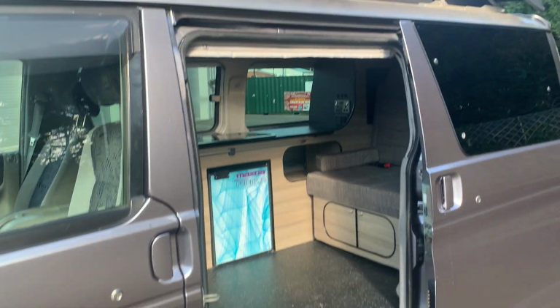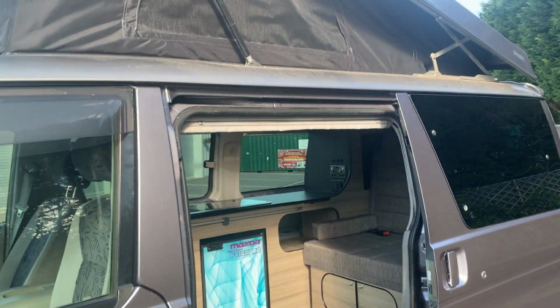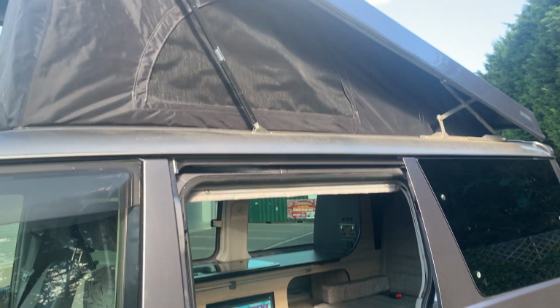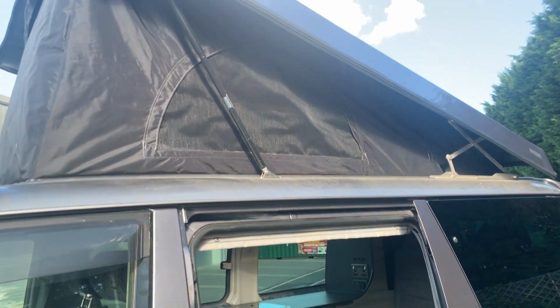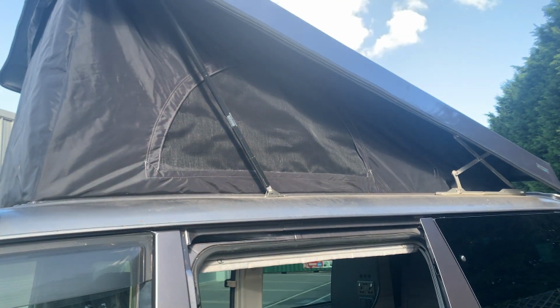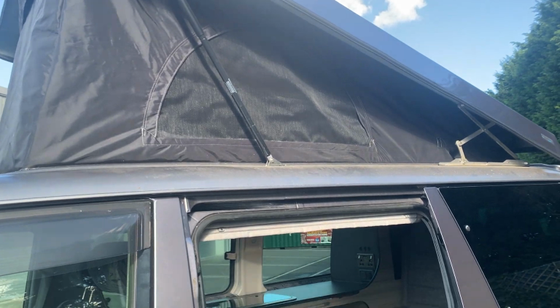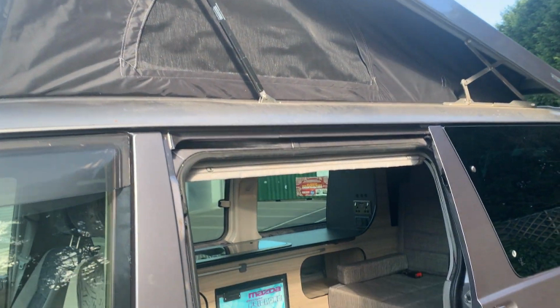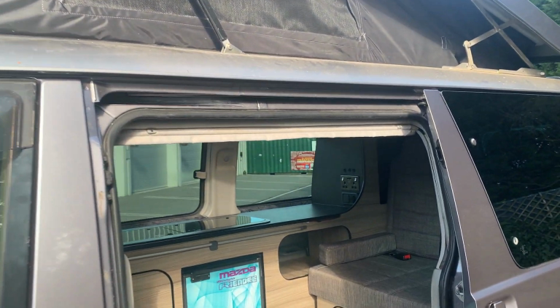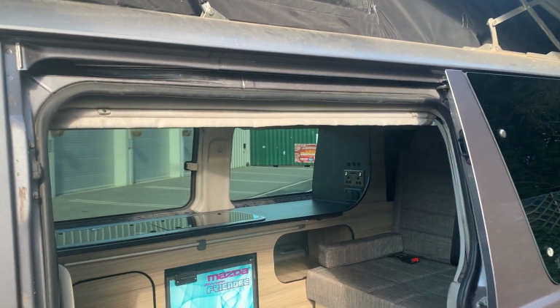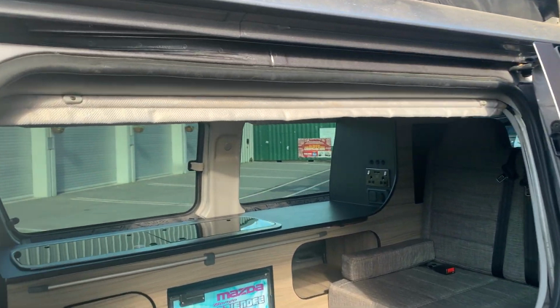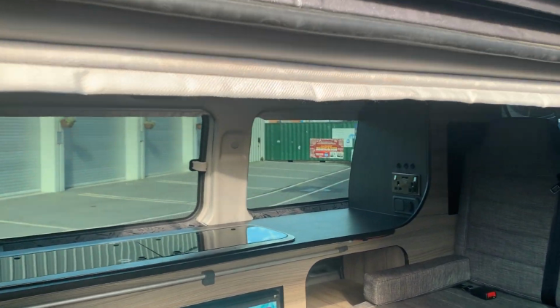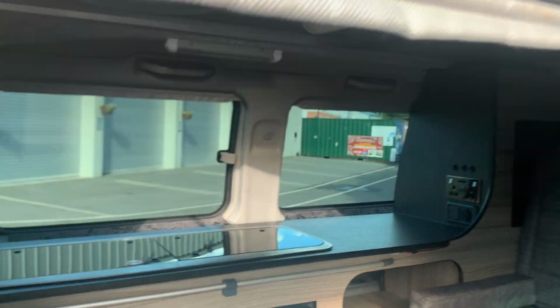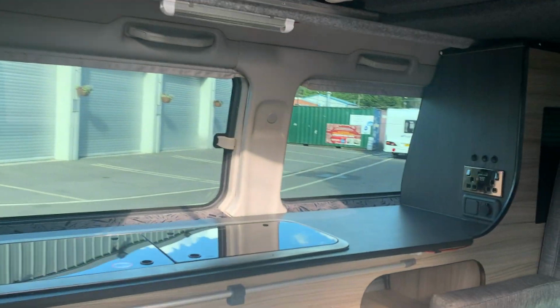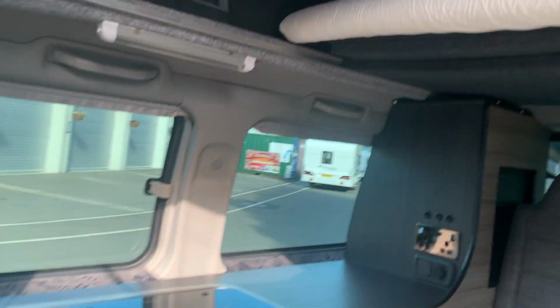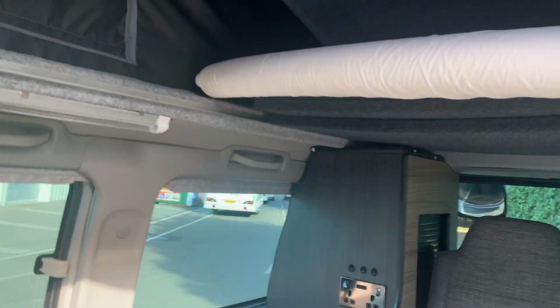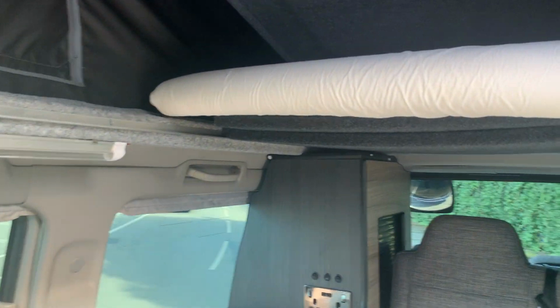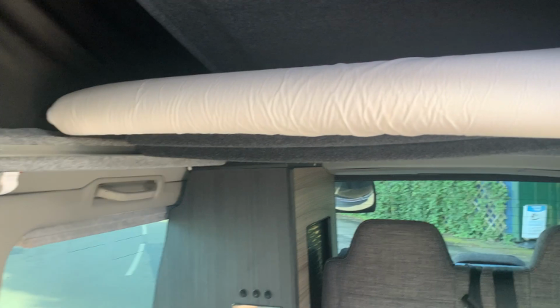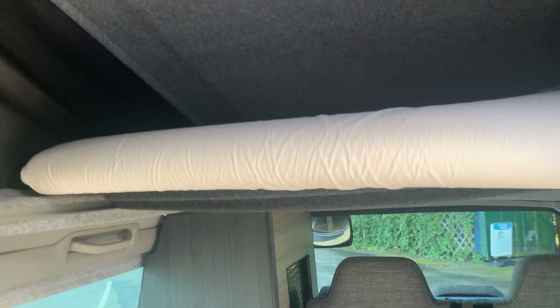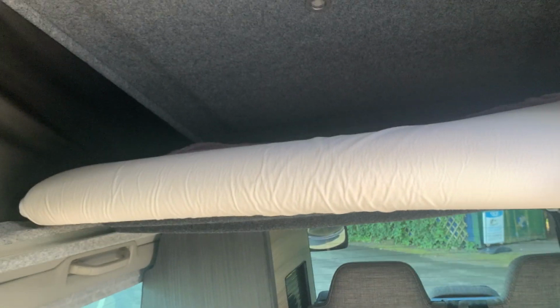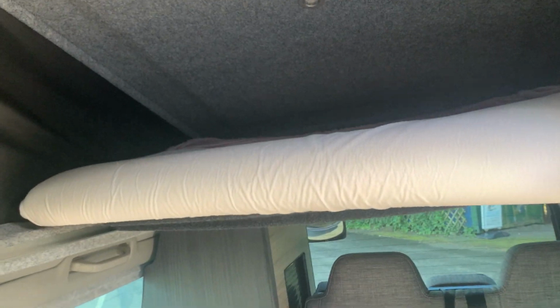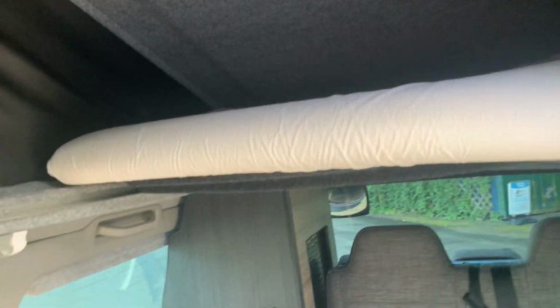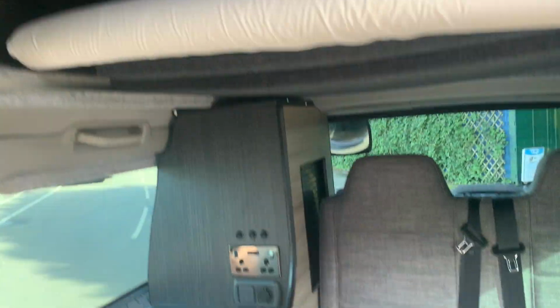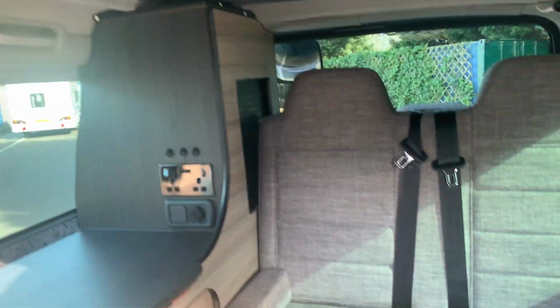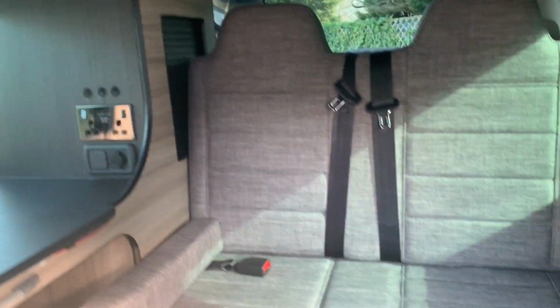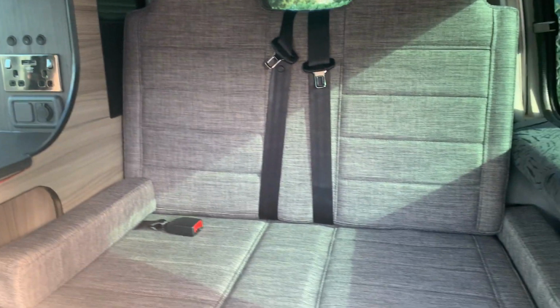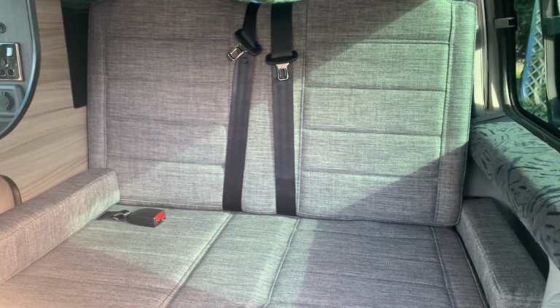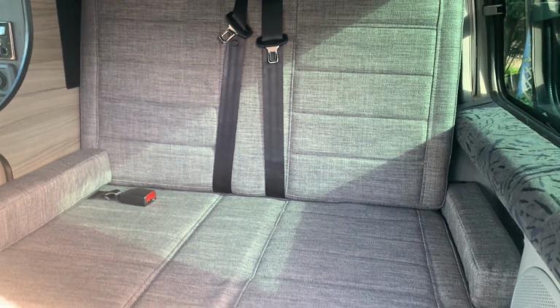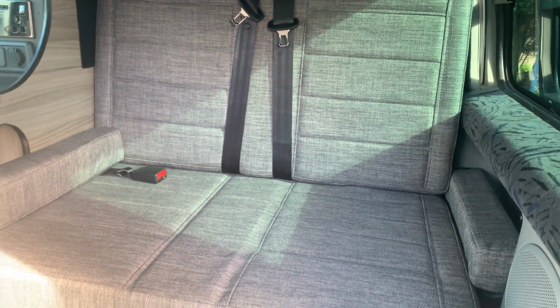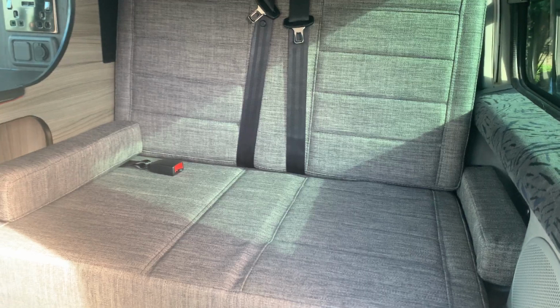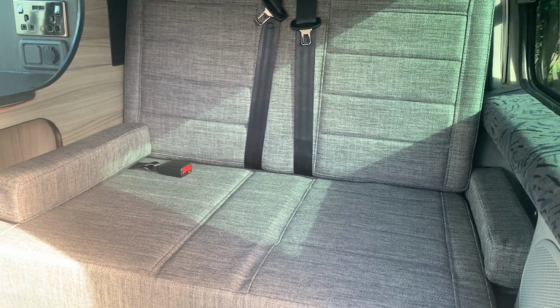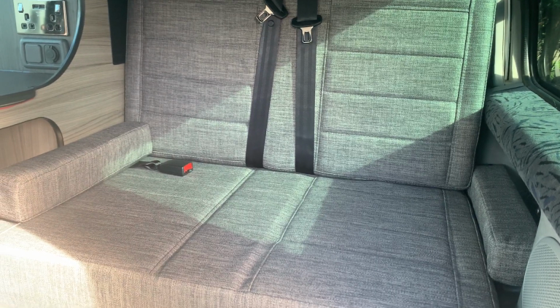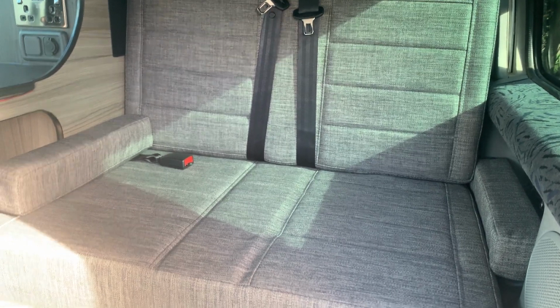Obviously we've got the pop top, as you can see, so you can sleep two up here at the top. And then you've also got the rock and roll bed, which makes into your second bed.